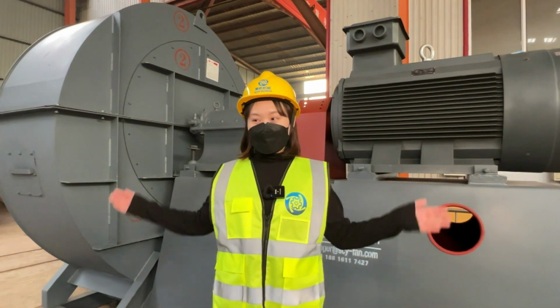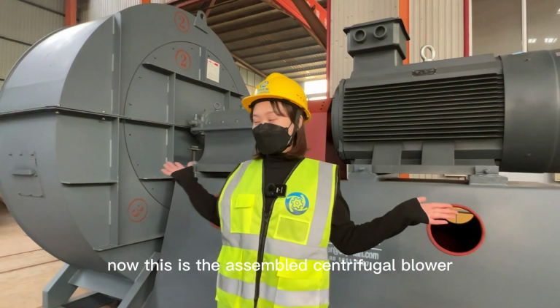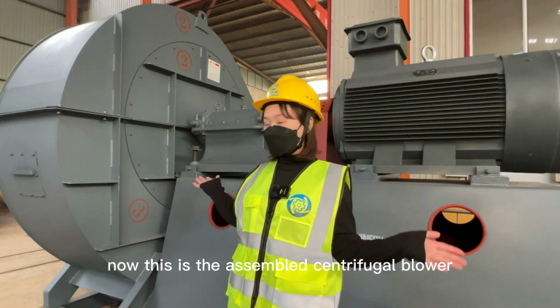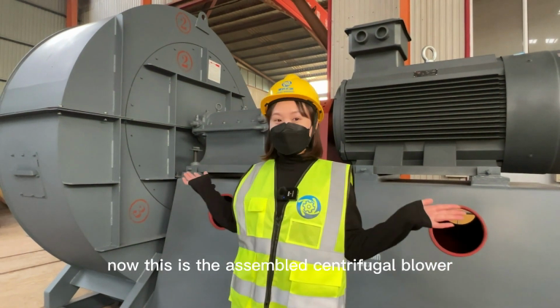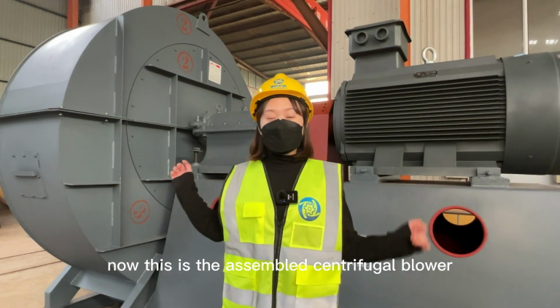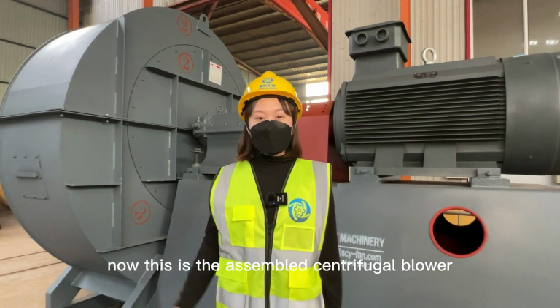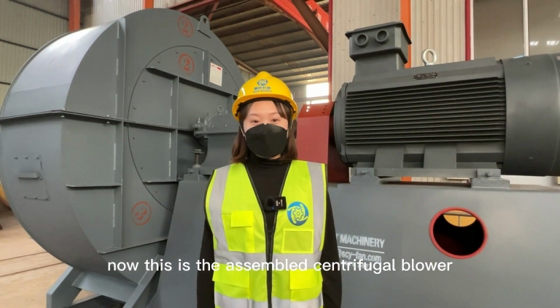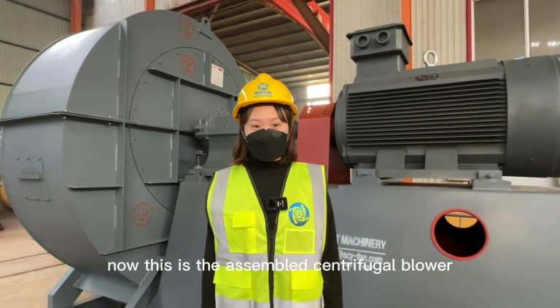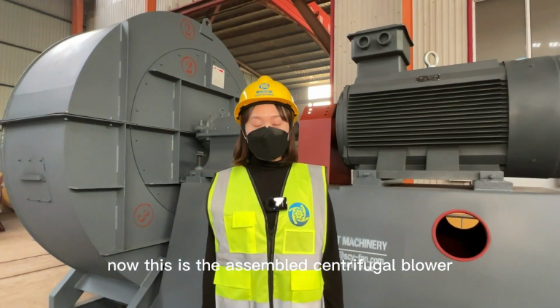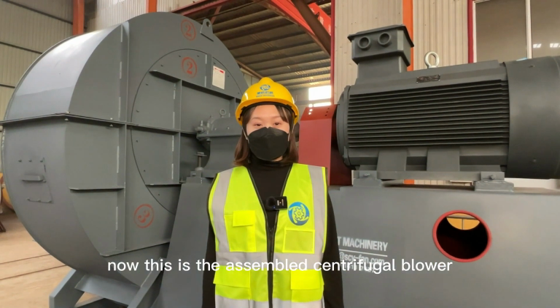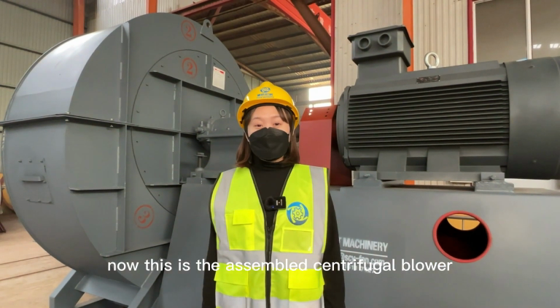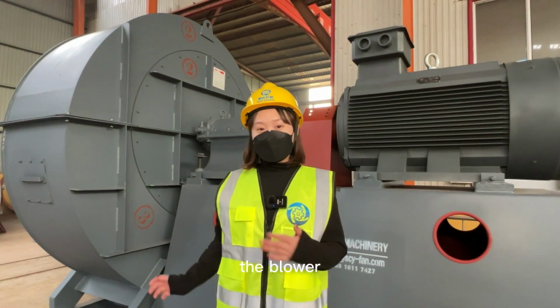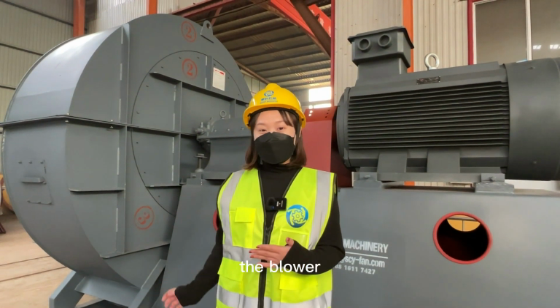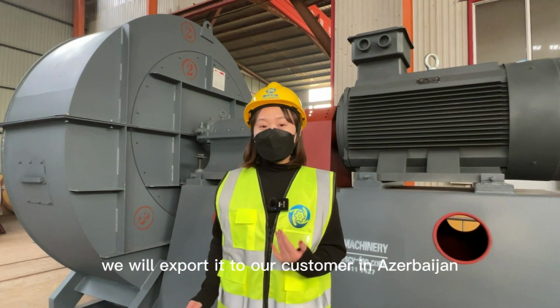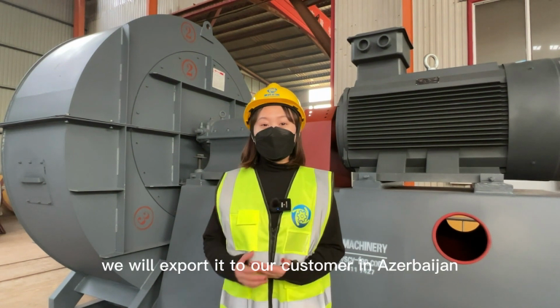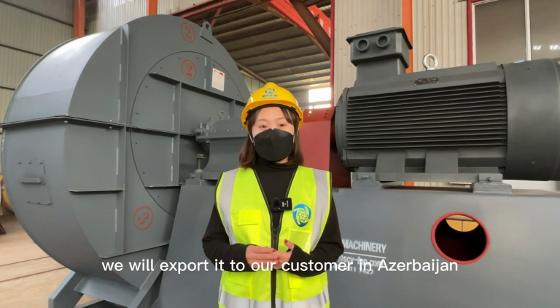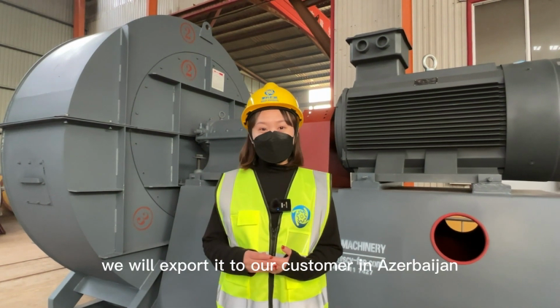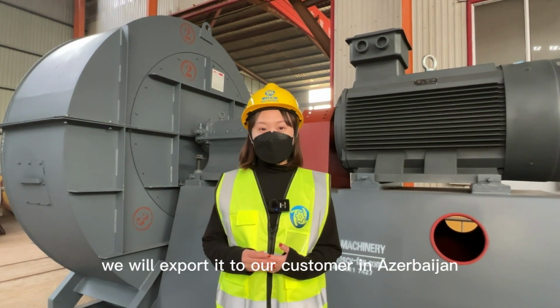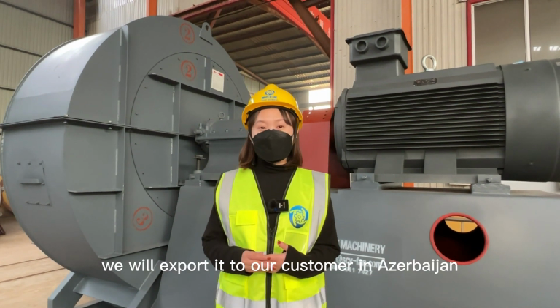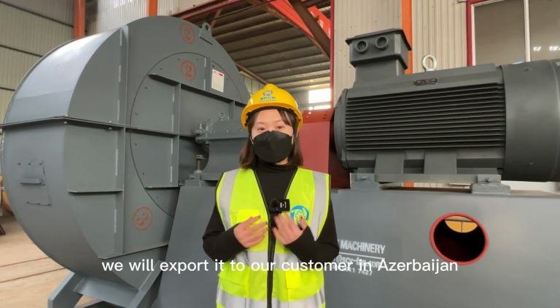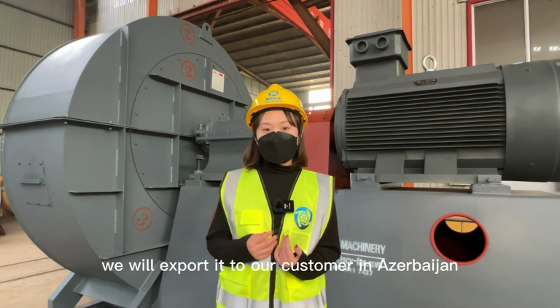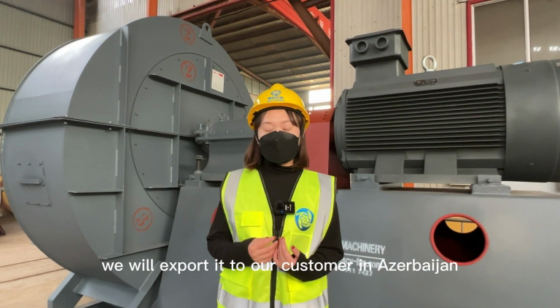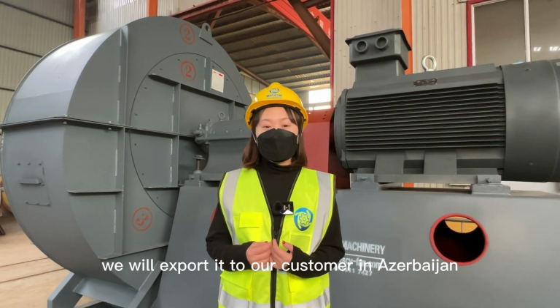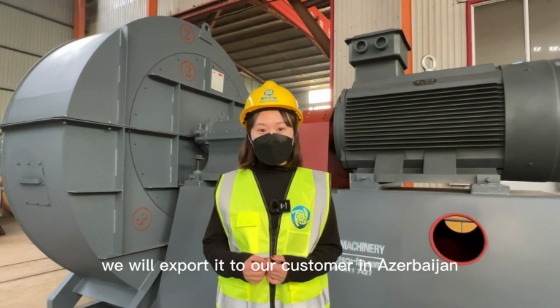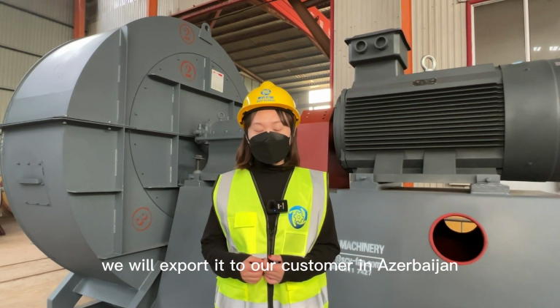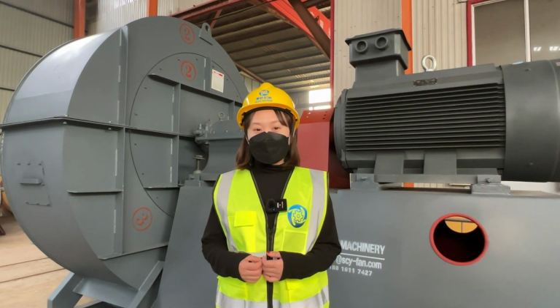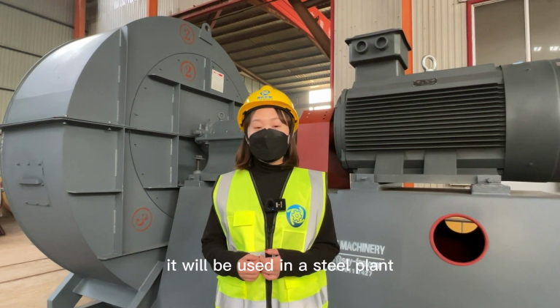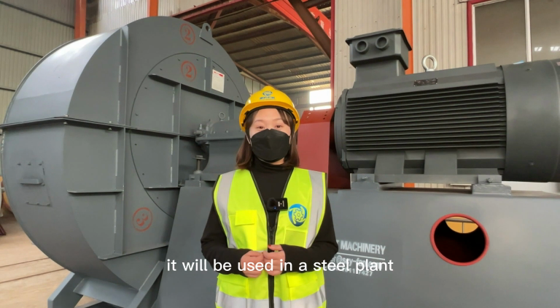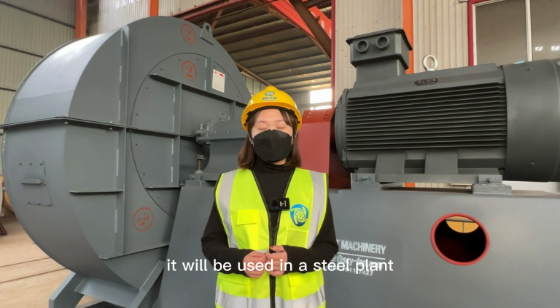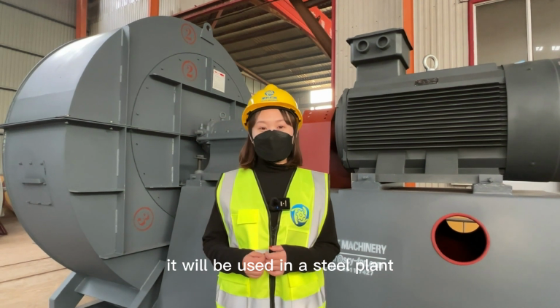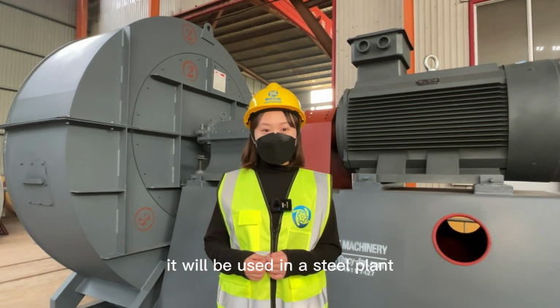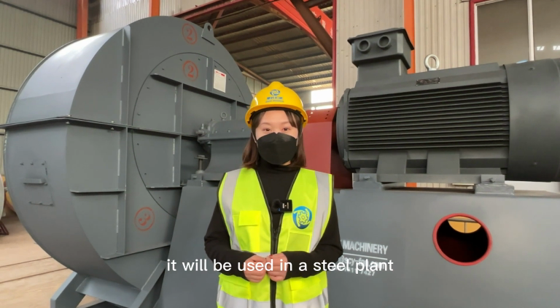This is the assembled centrifugal blower. We will export it to our customer in Azerbaijan, where it will be used in a steel plant.